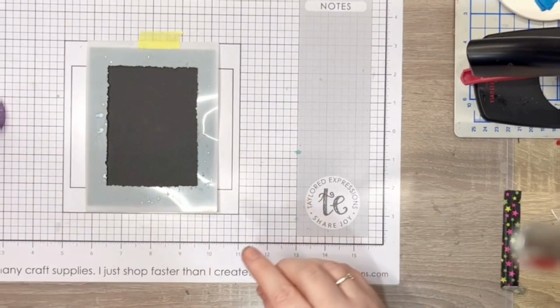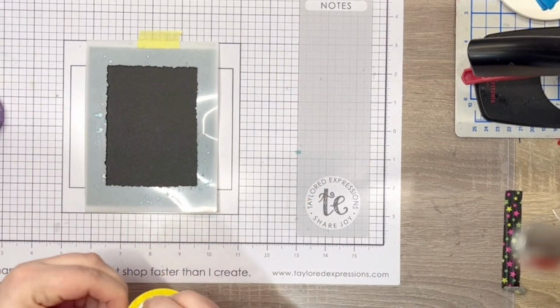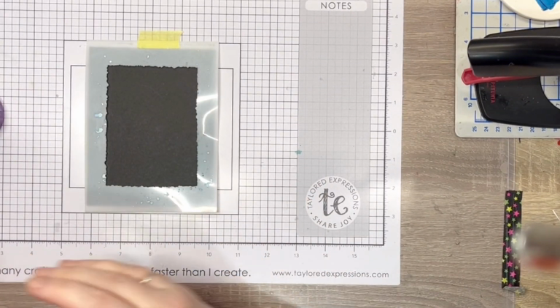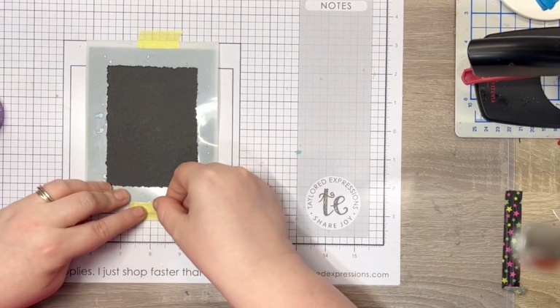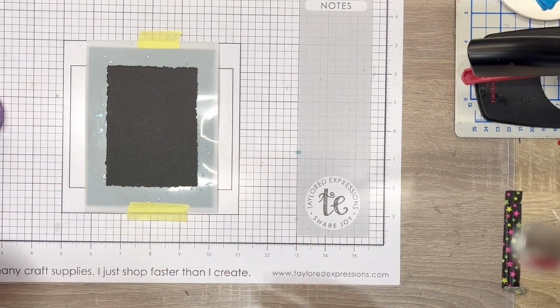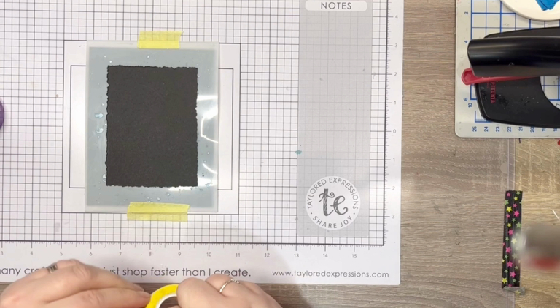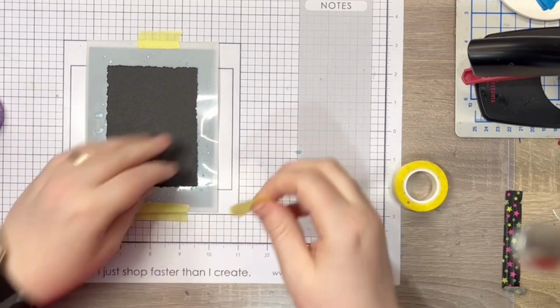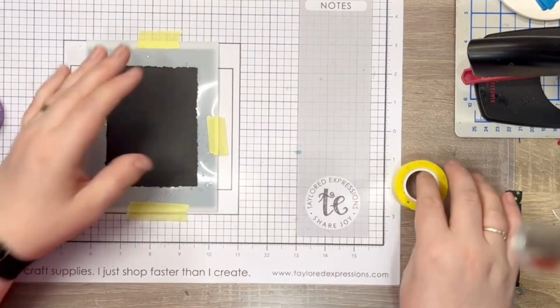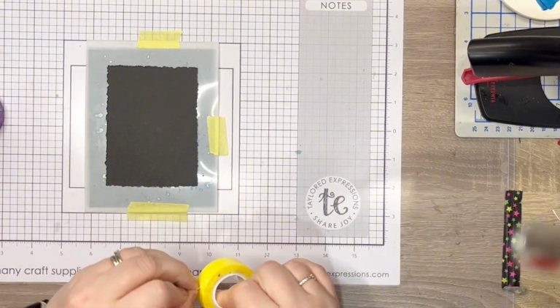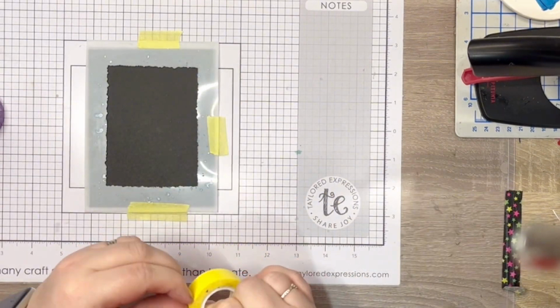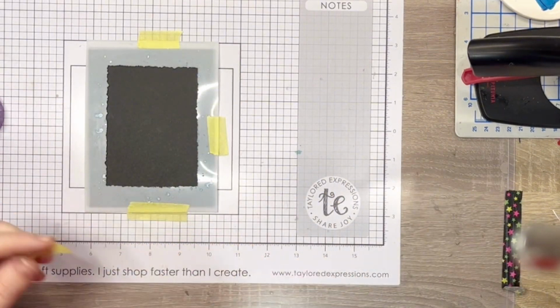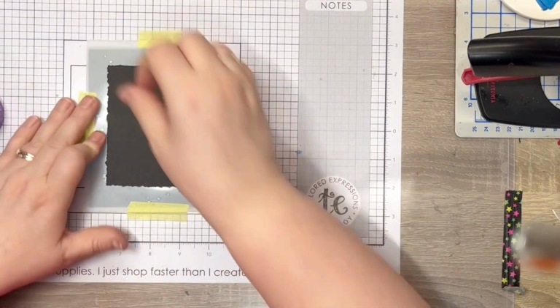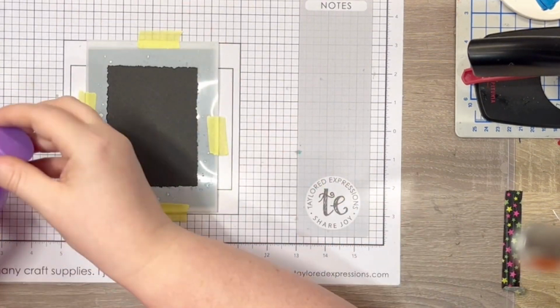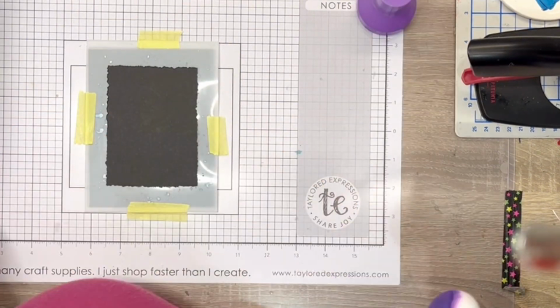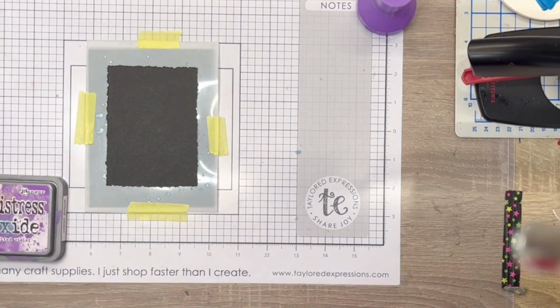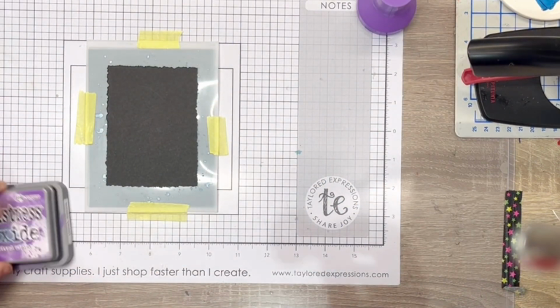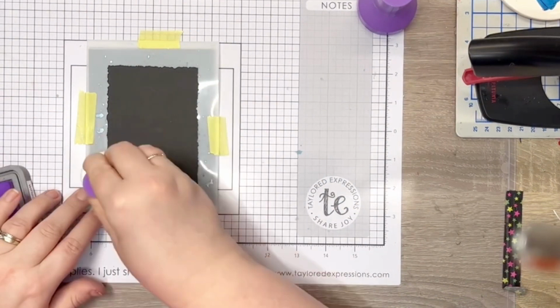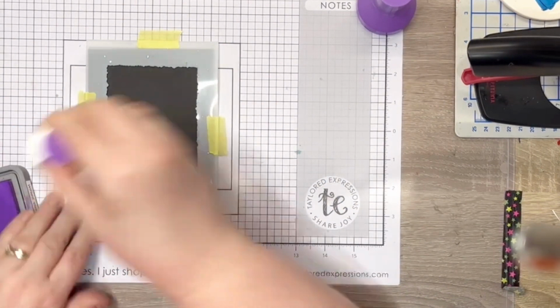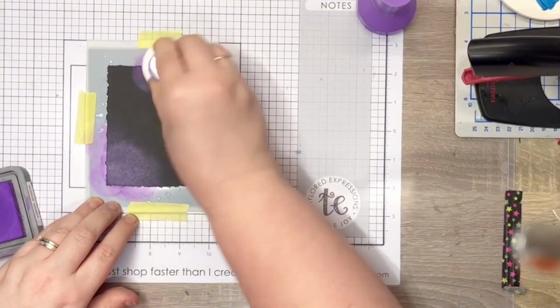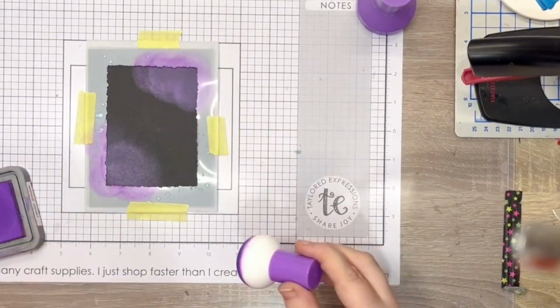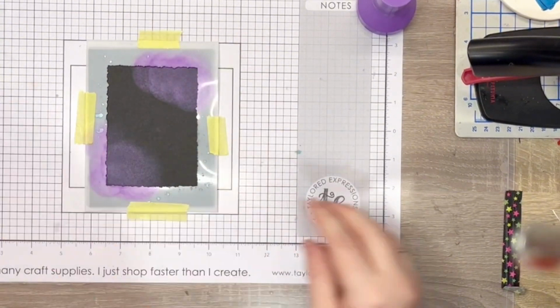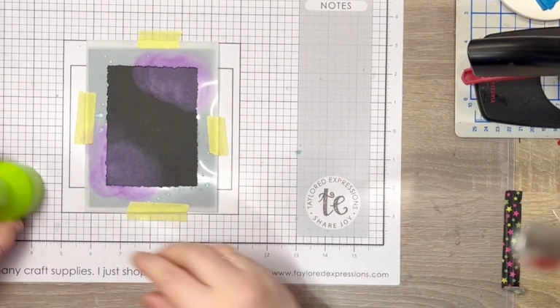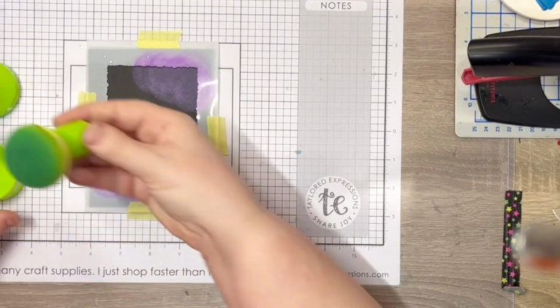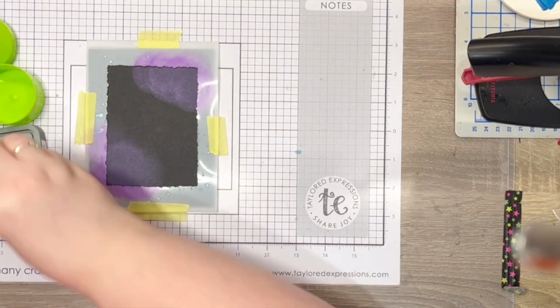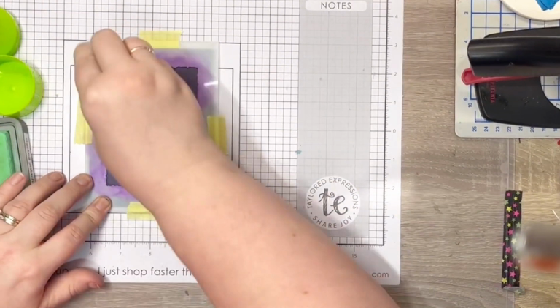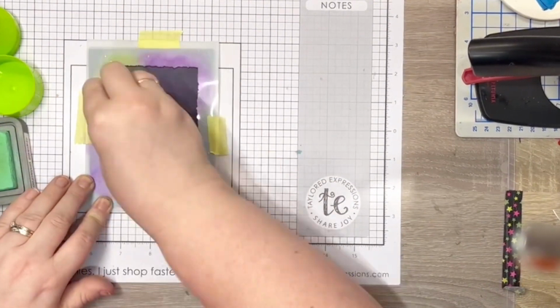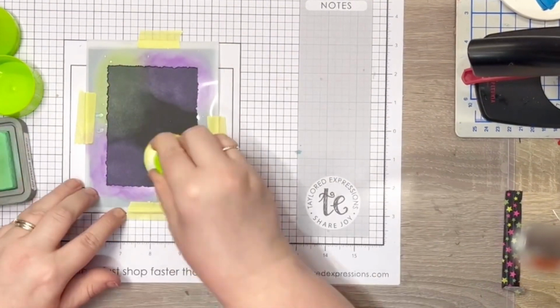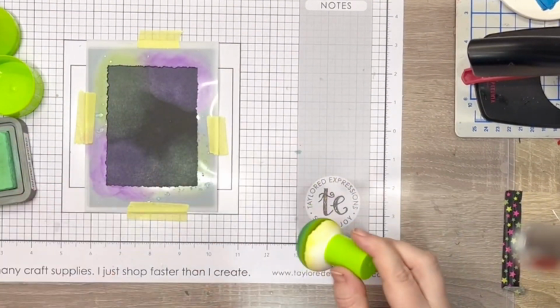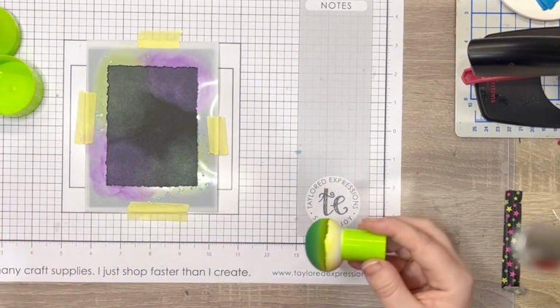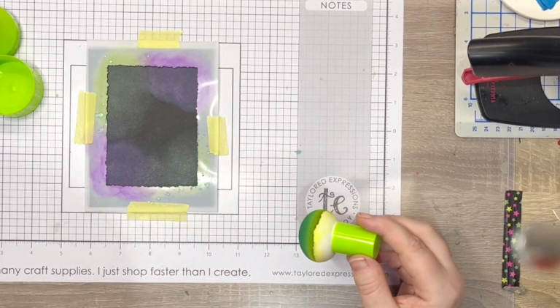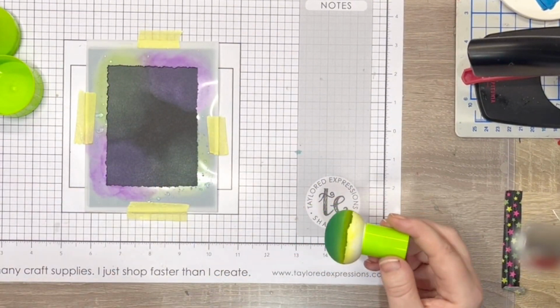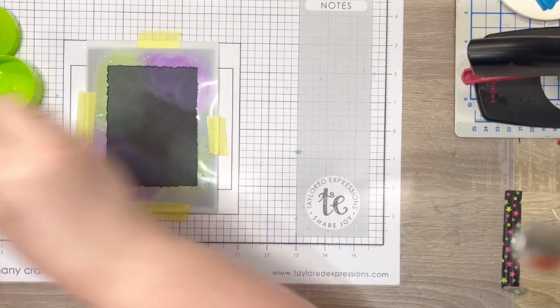I begin by securing a stencil to the cardstock using a low tack tape. I use Picket Fence Studio ink pouncers to apply ink to the cardstock, adding layers of colour to build it up.